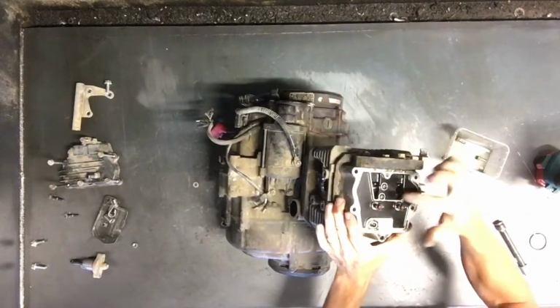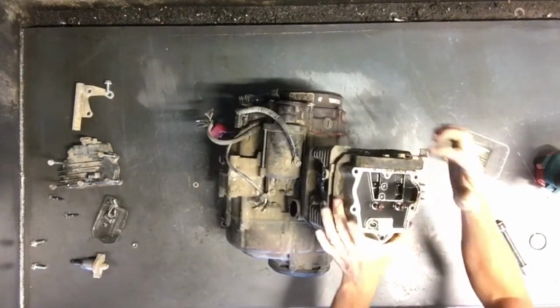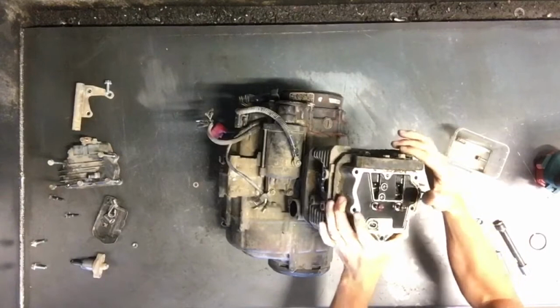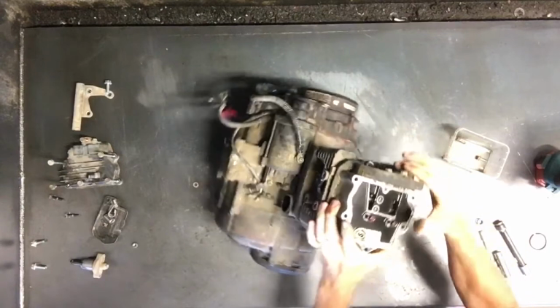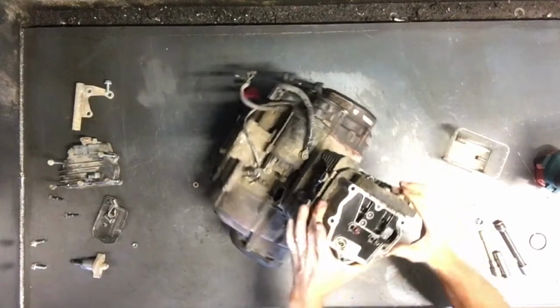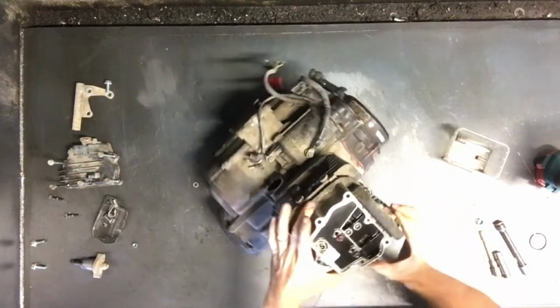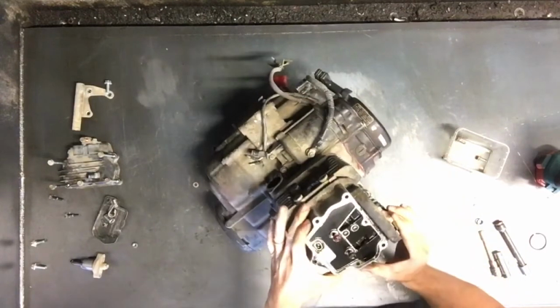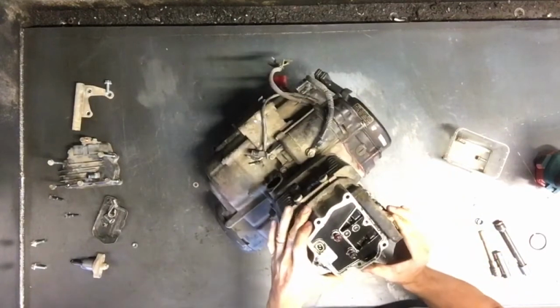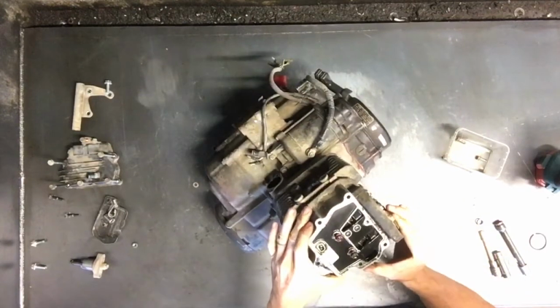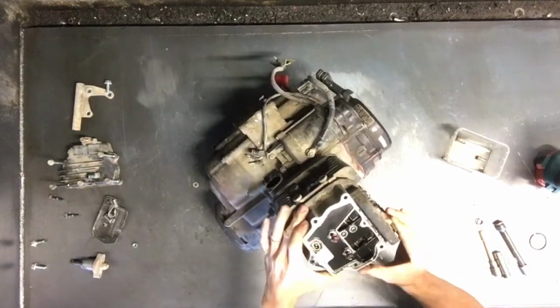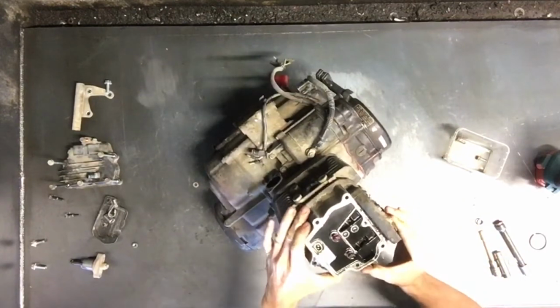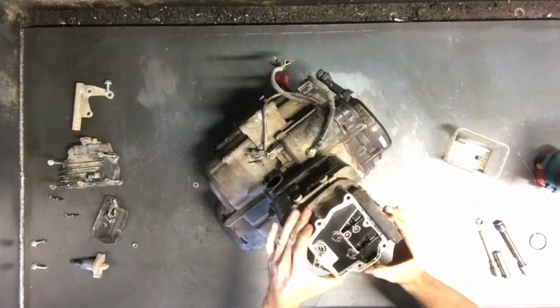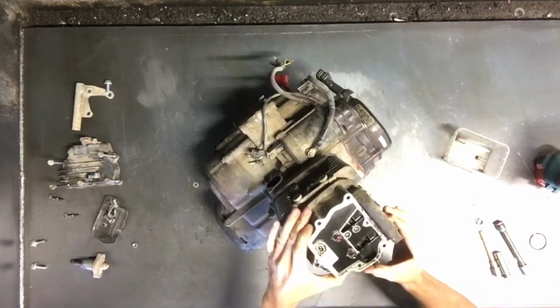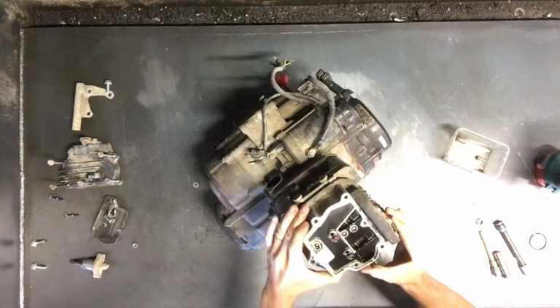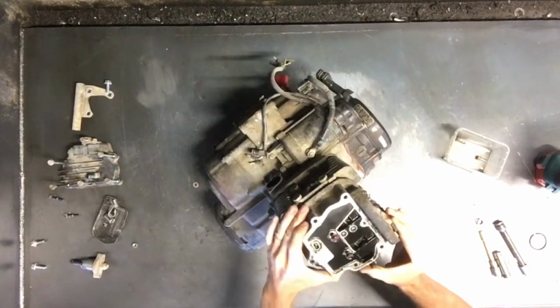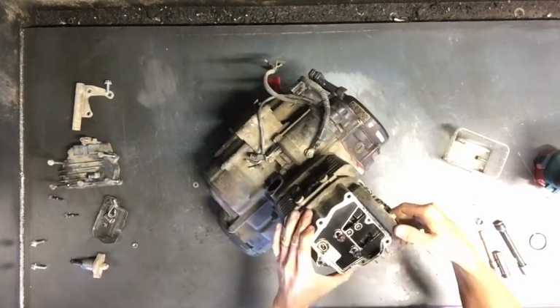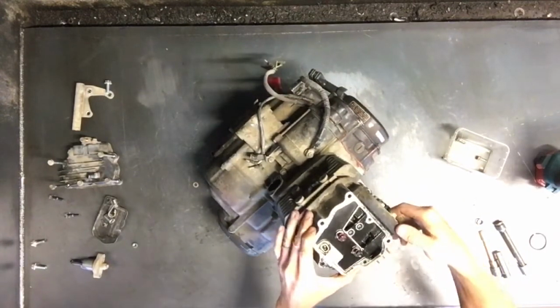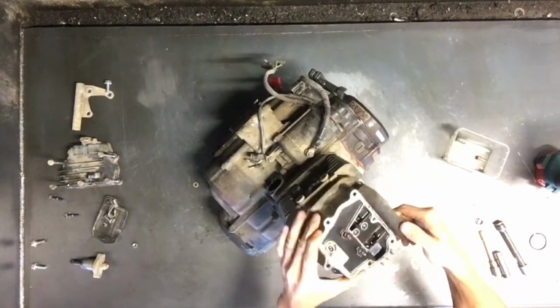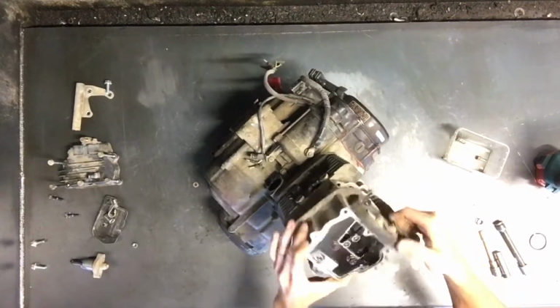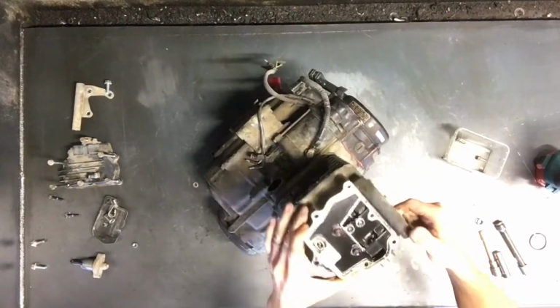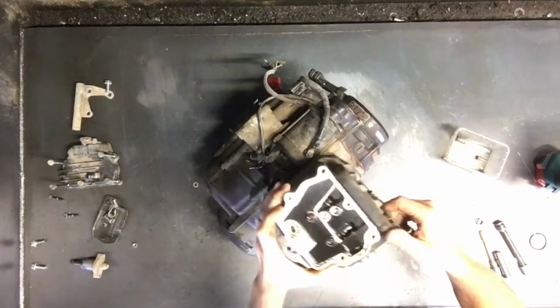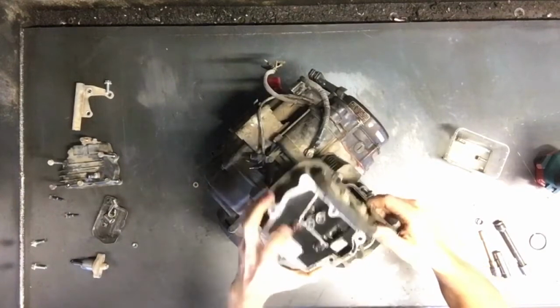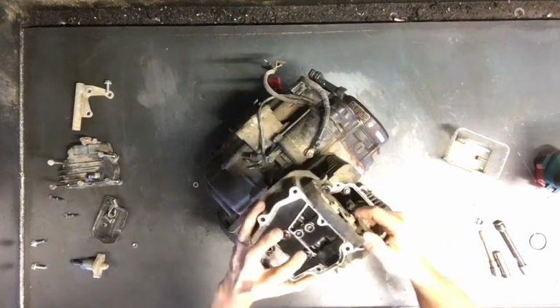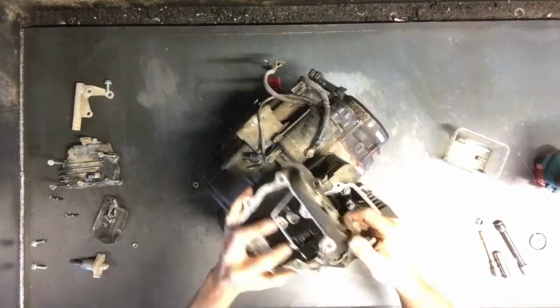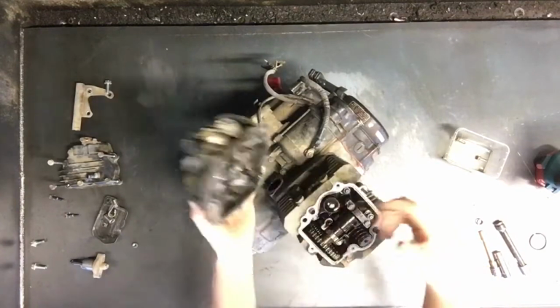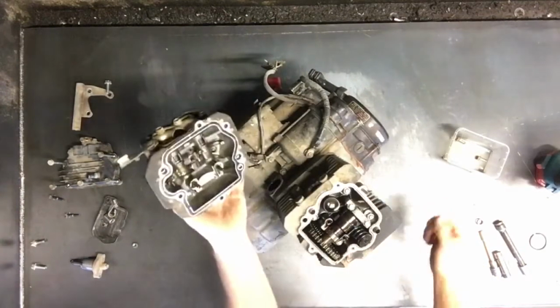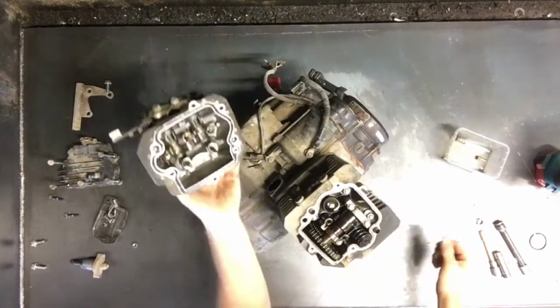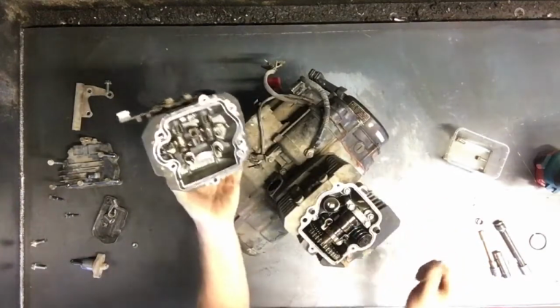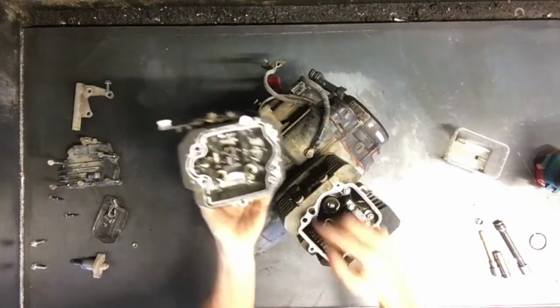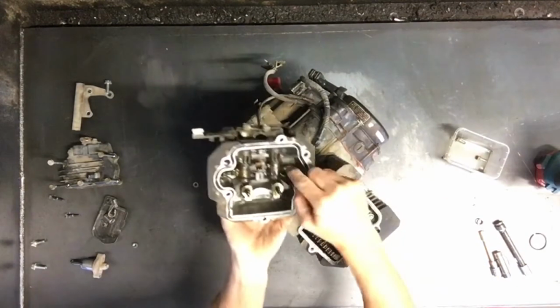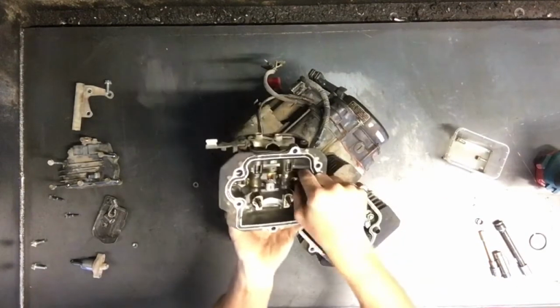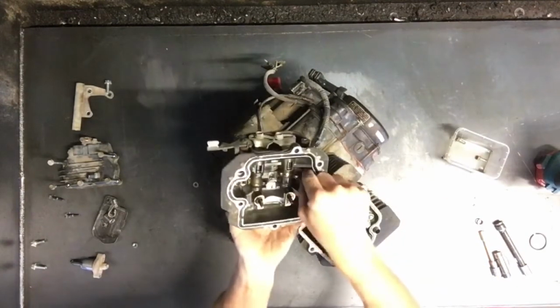Top cover is ready to come off for the head. This has the rockers in it. That'll pull right off — there's your rockers there.